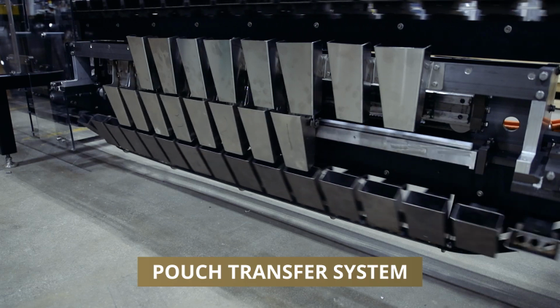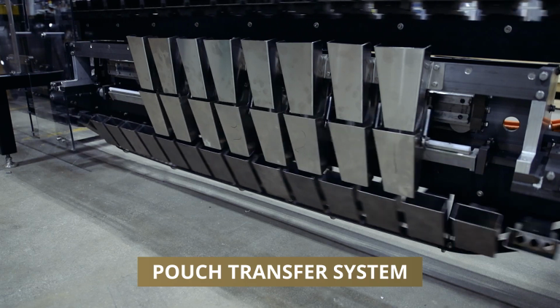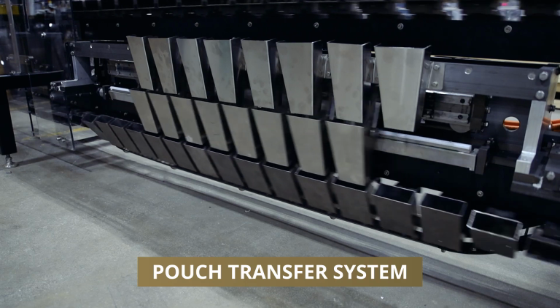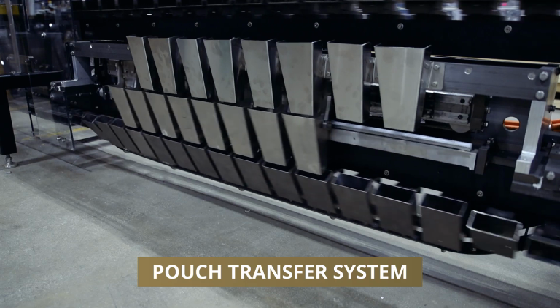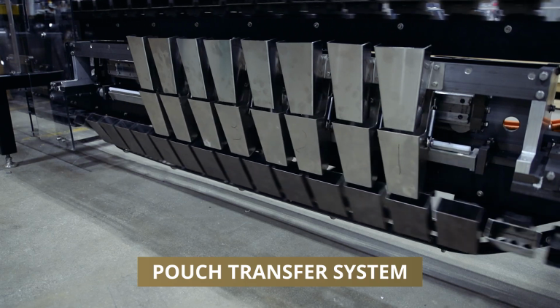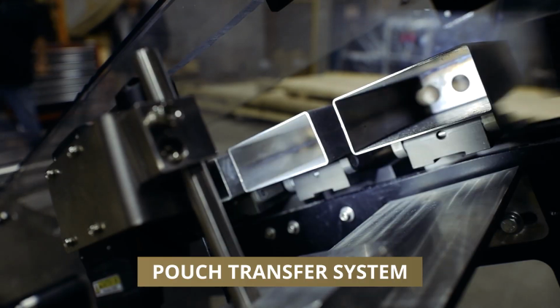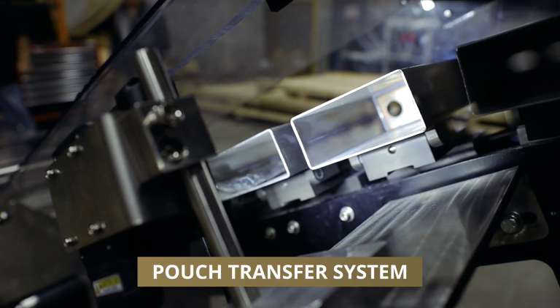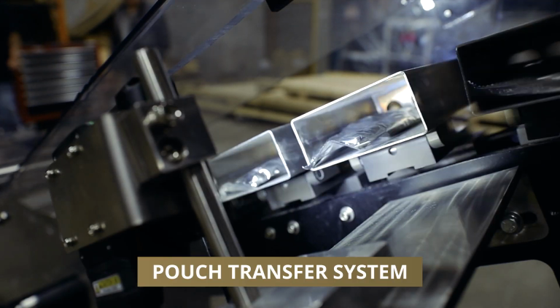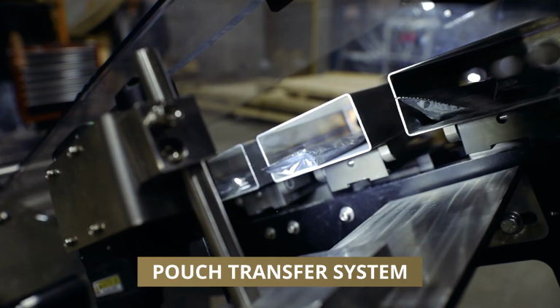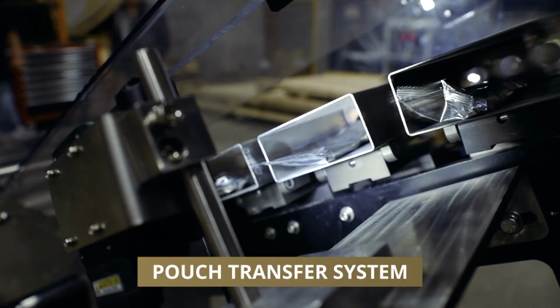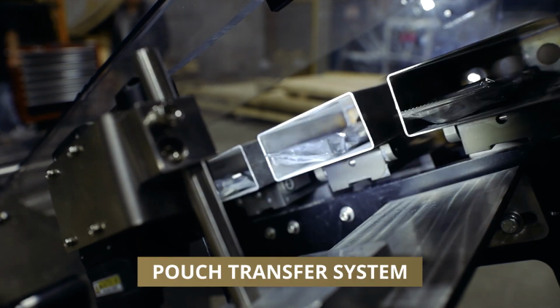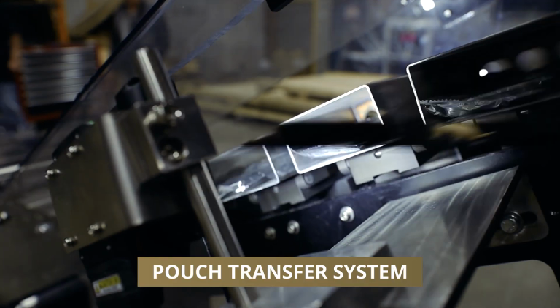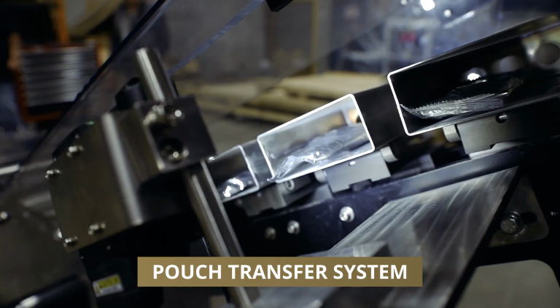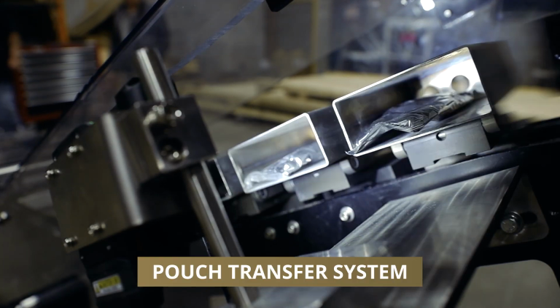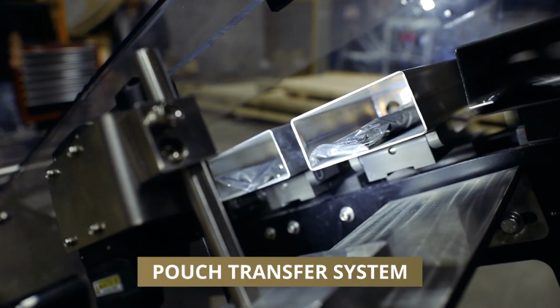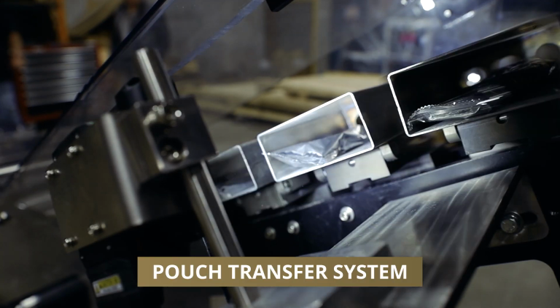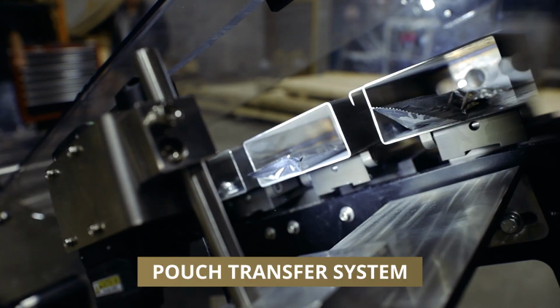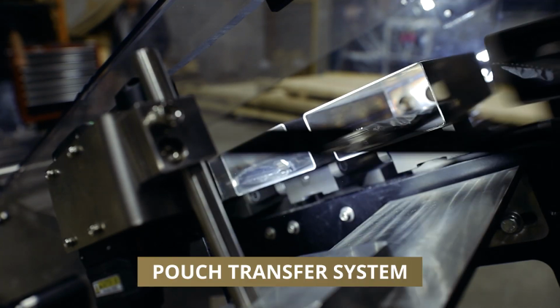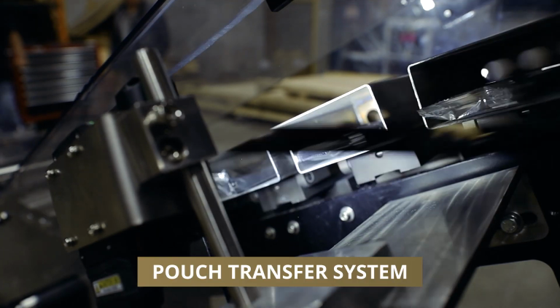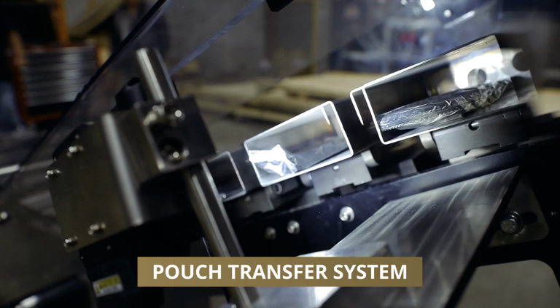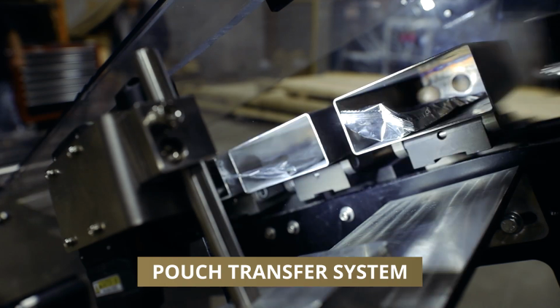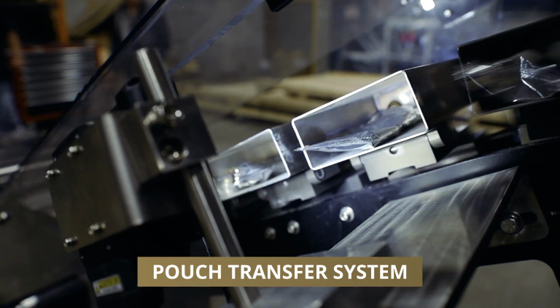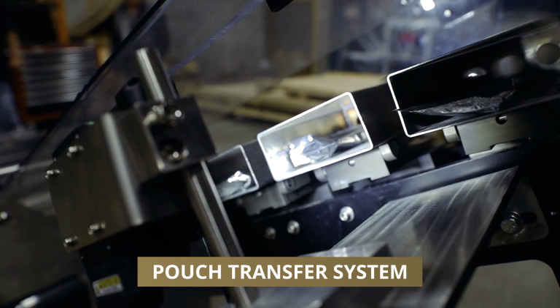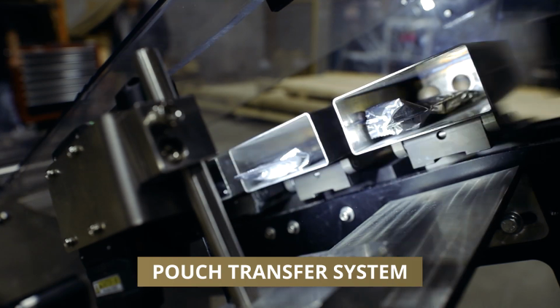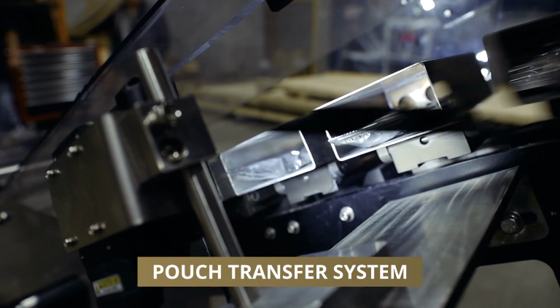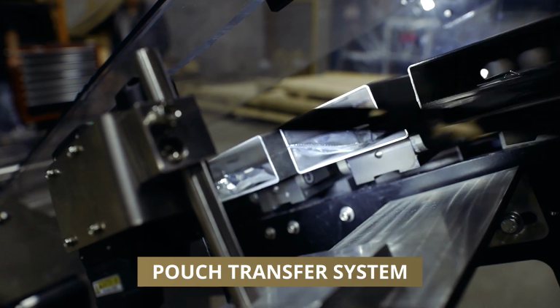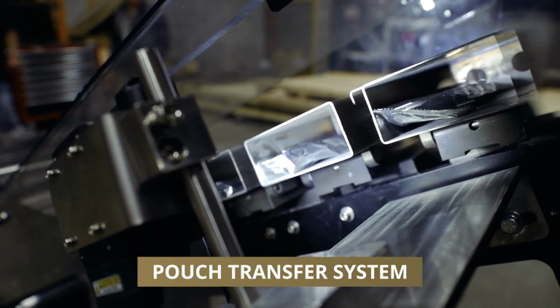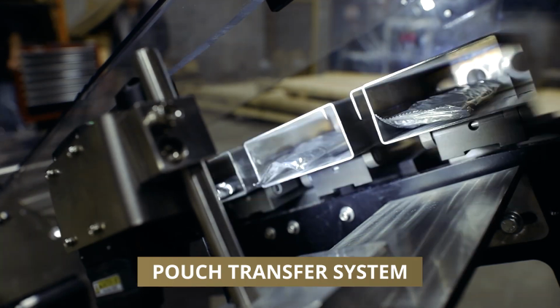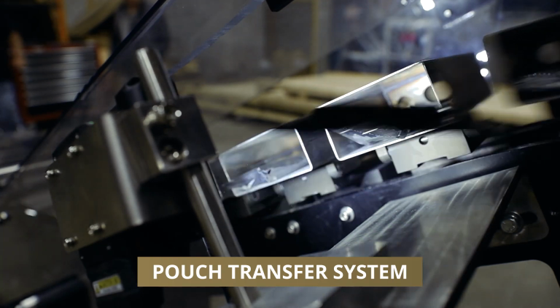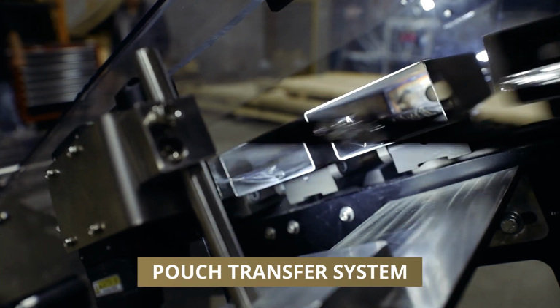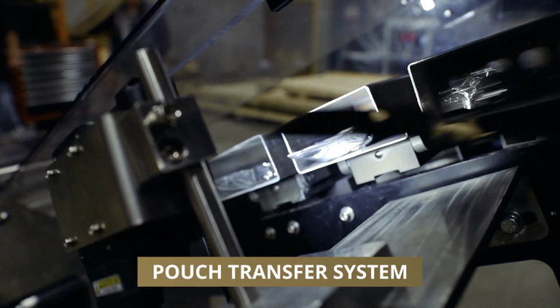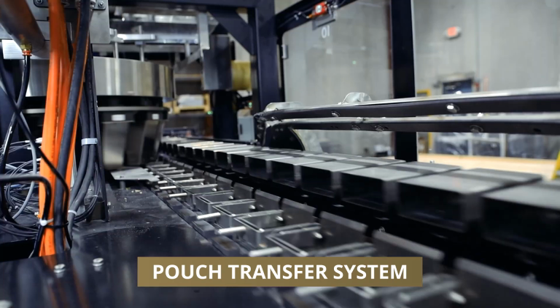The Advanced Vision System ensures the correct number of products are inserted into the machine. No product, no carton — and no carton, no product.